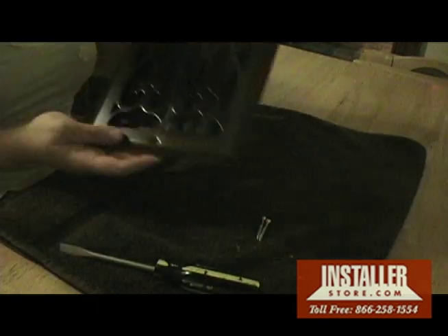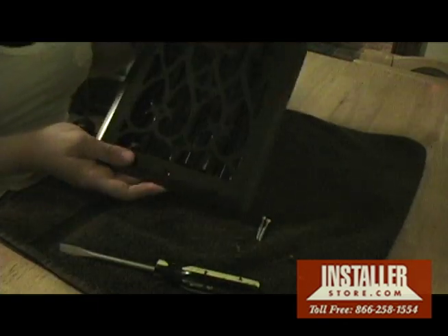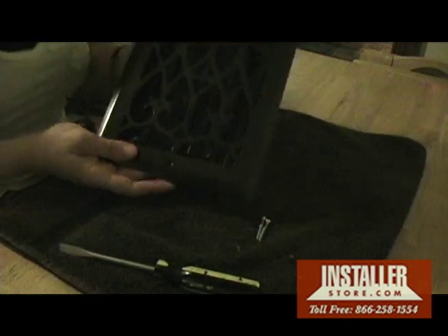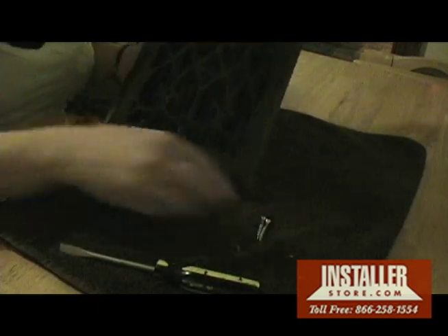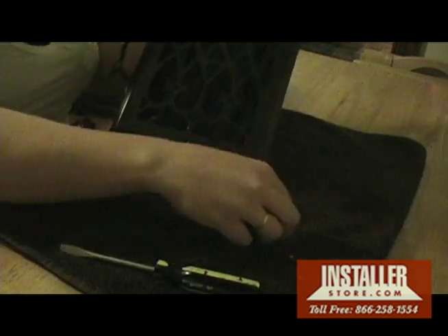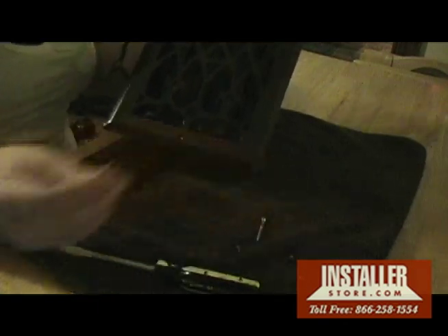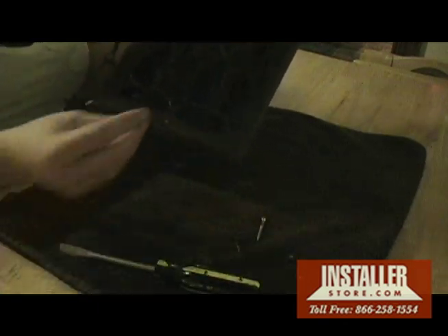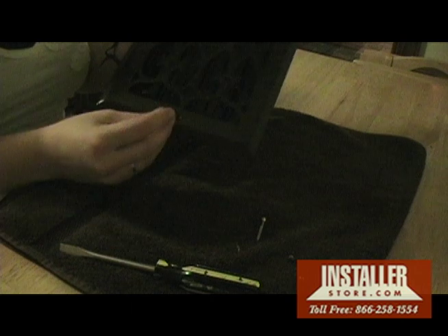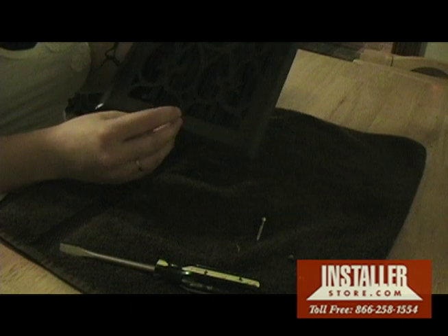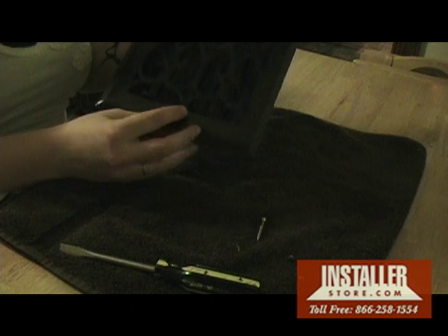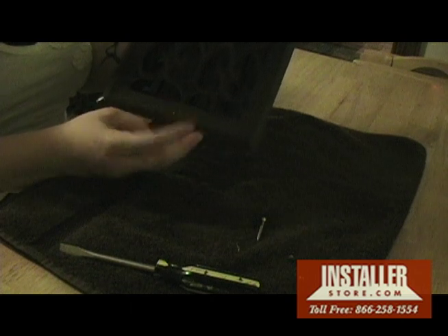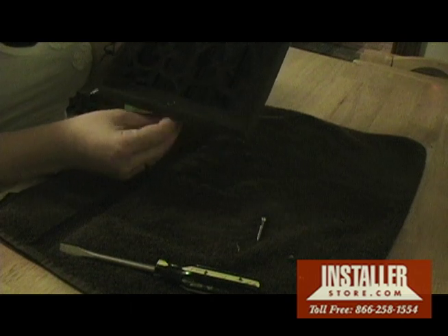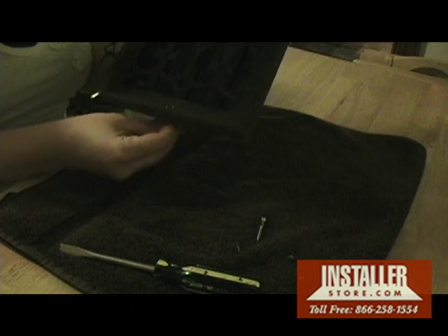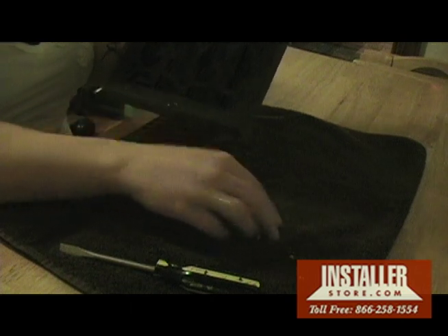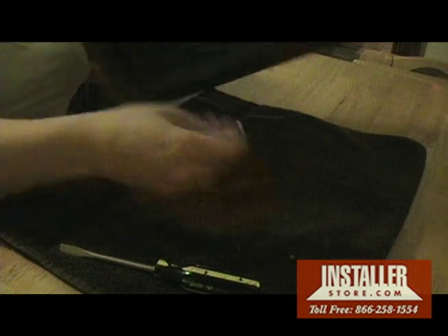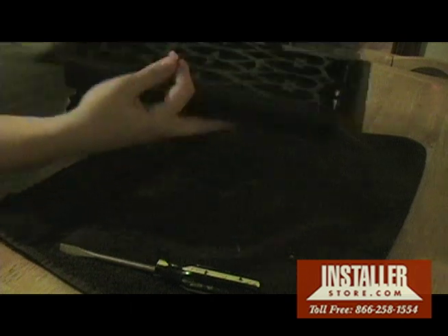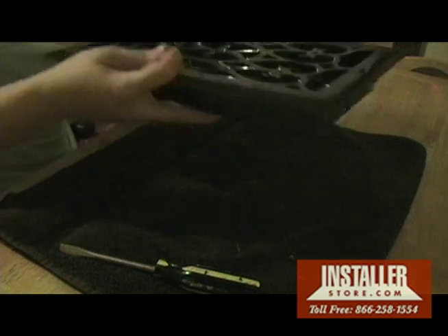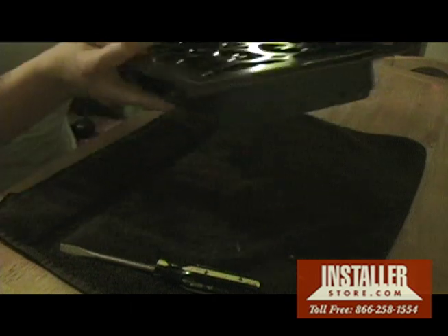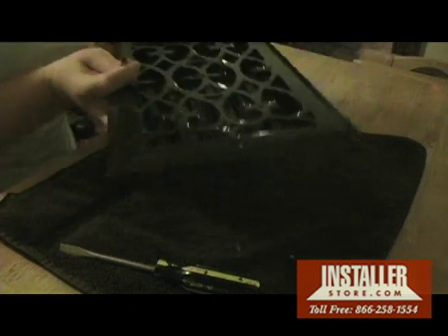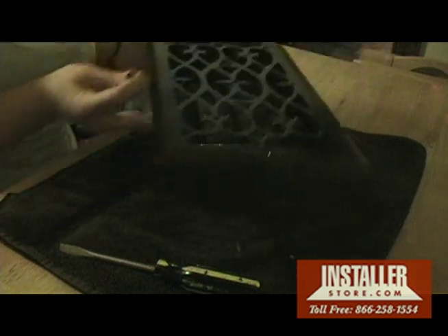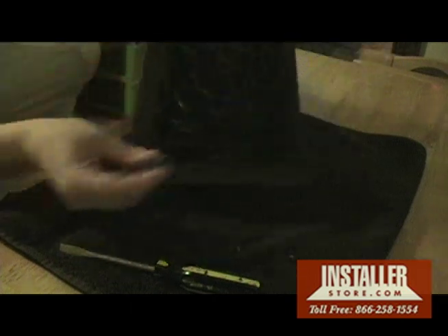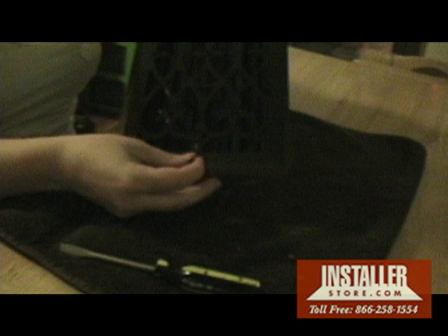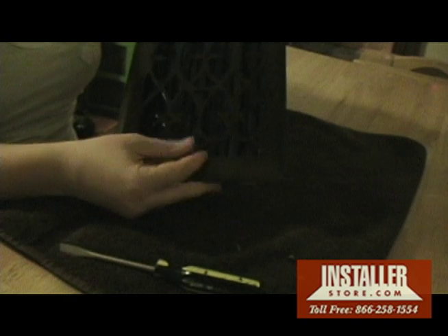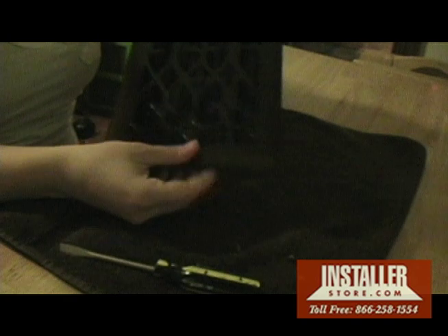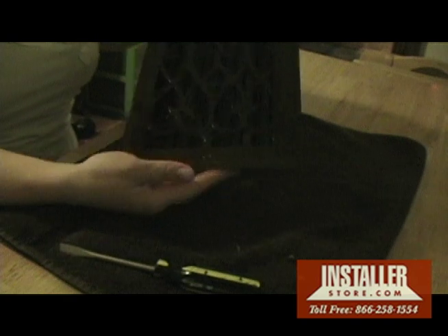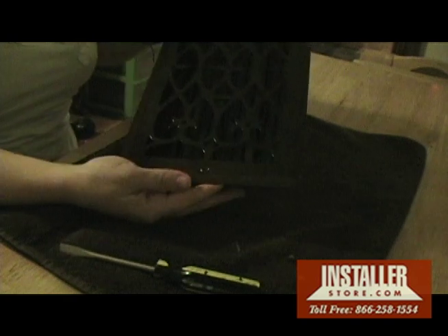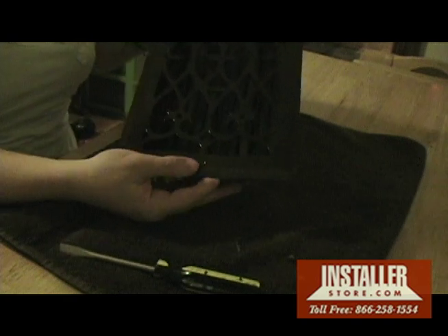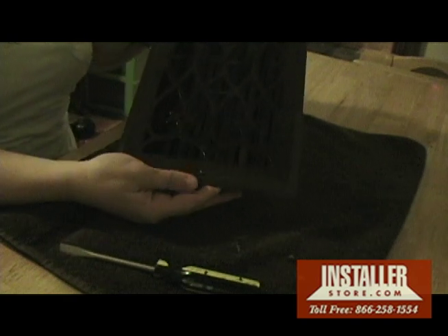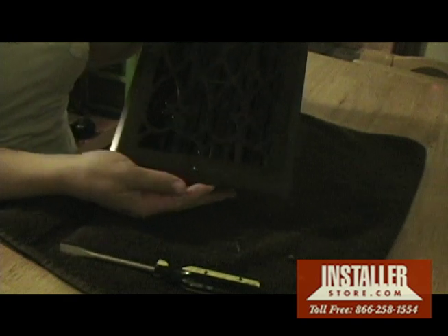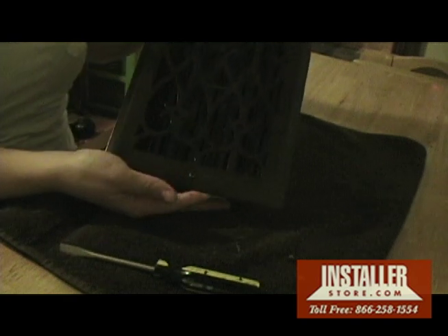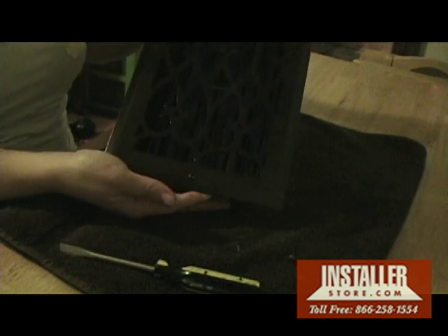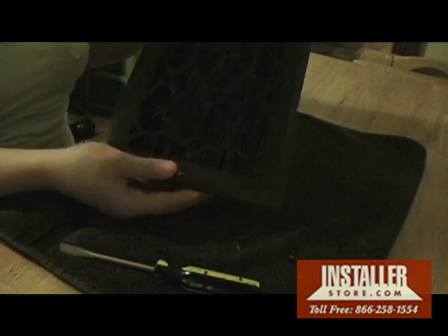Place the damper of the register into the wall duct and drill the included matching screws into the sidewall. You now have a beautiful decorative wall register.